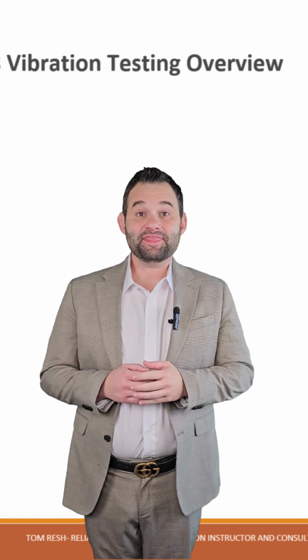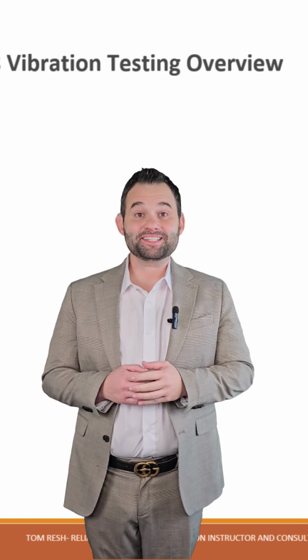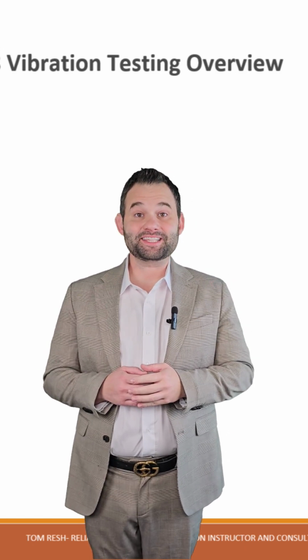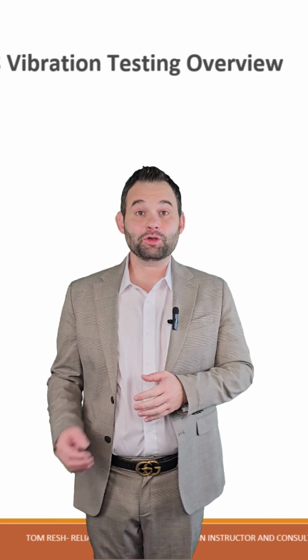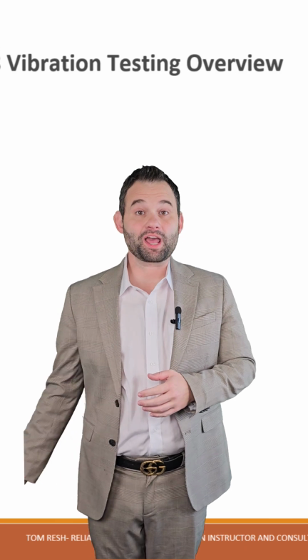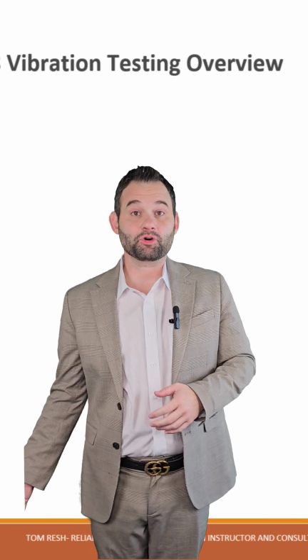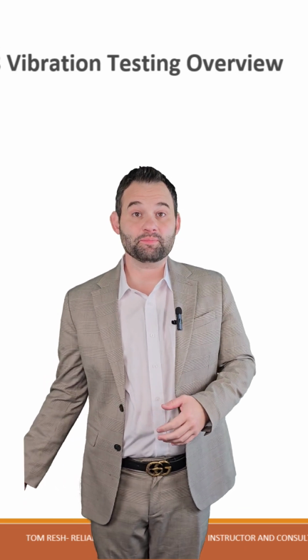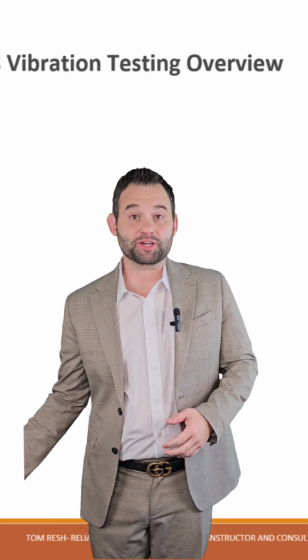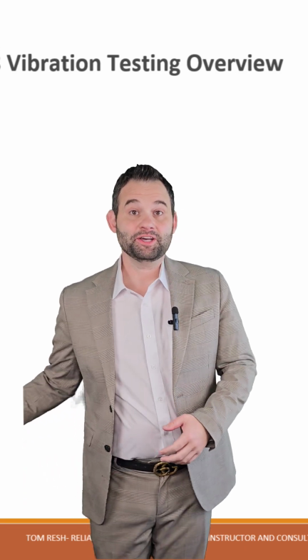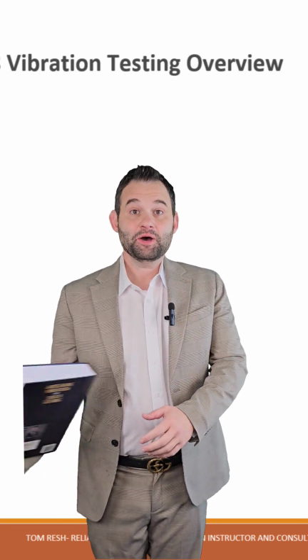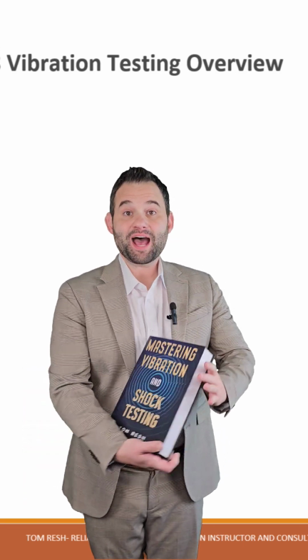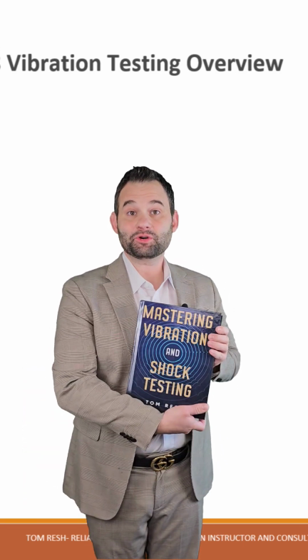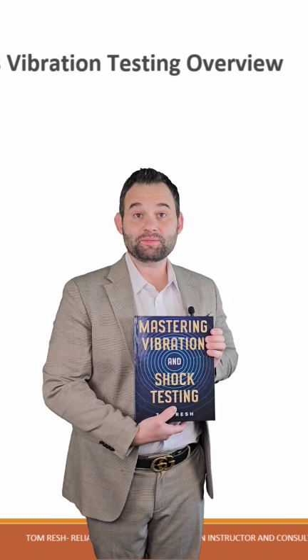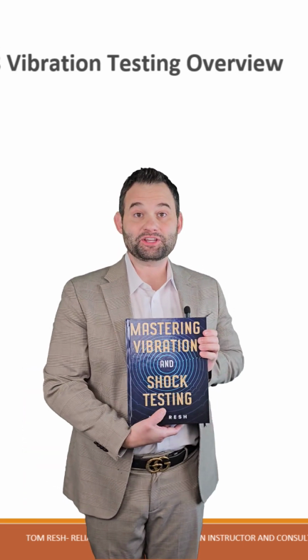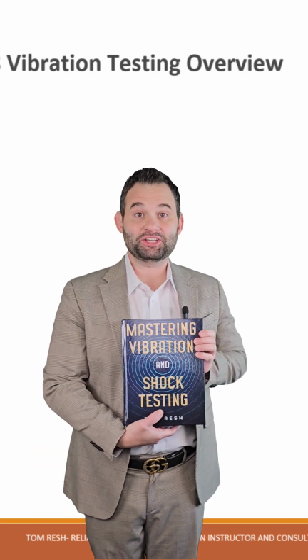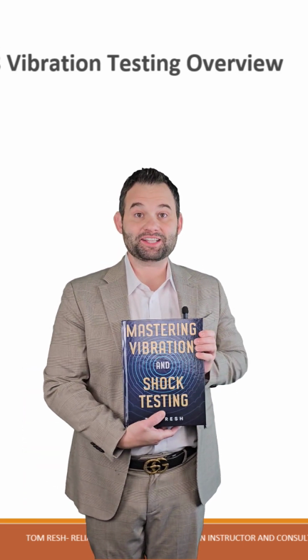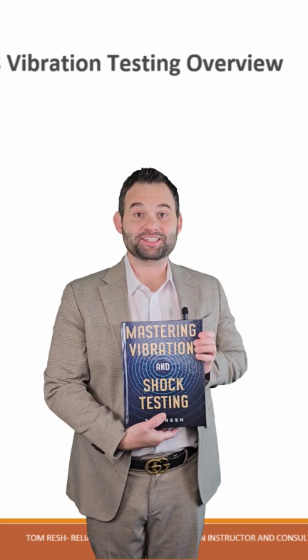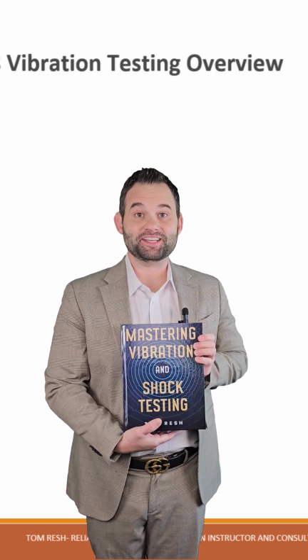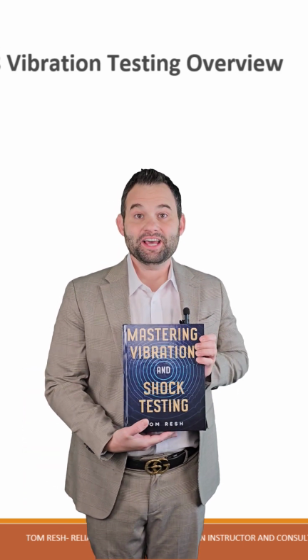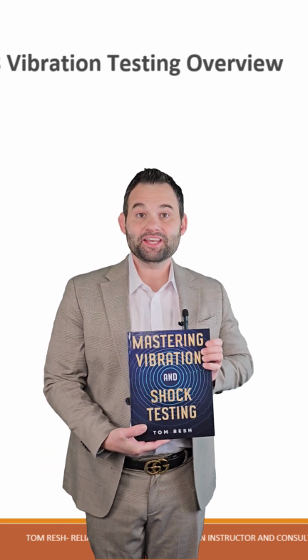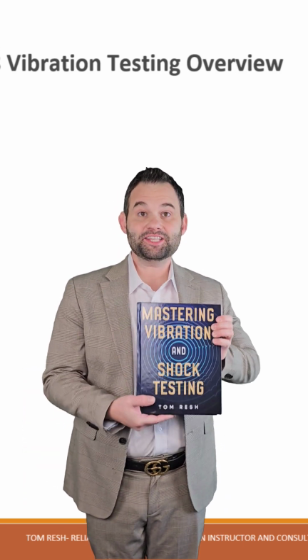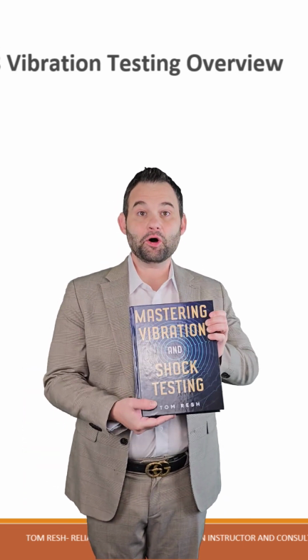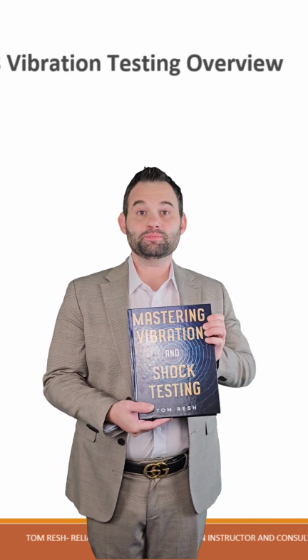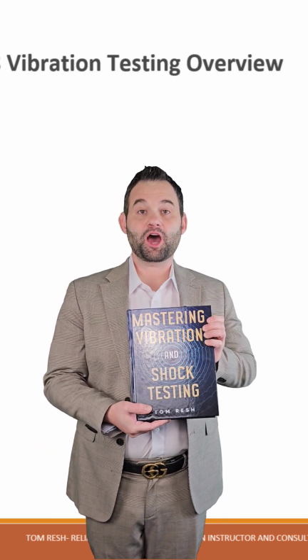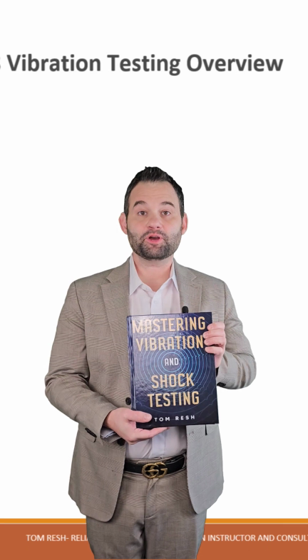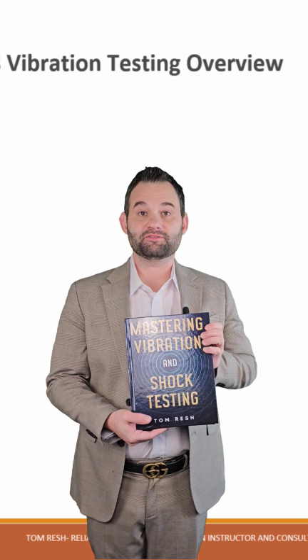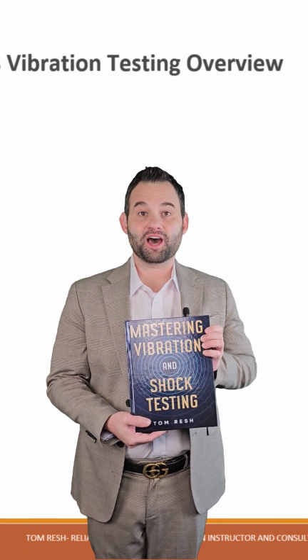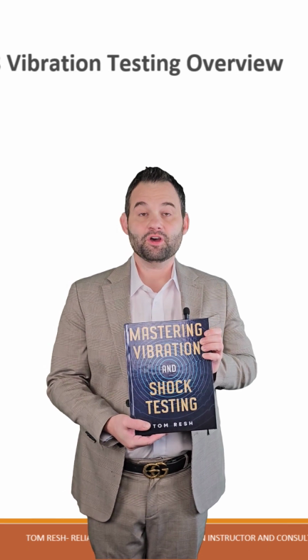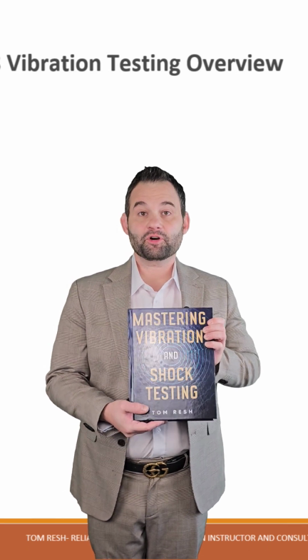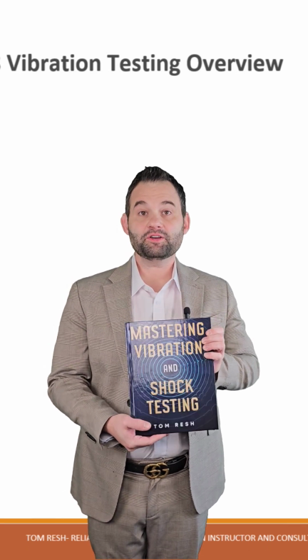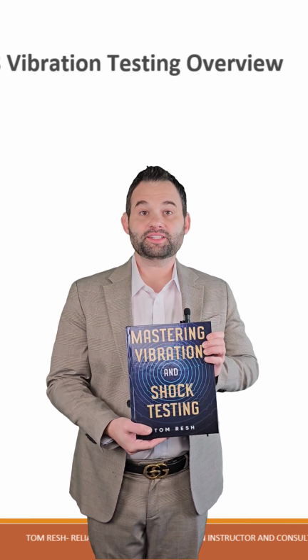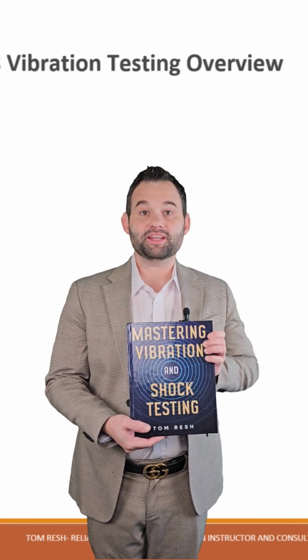And that is exactly why I wrote my book, Mastering Vibration and Shock Testing. This is the ultimate comprehensive guide for understanding,